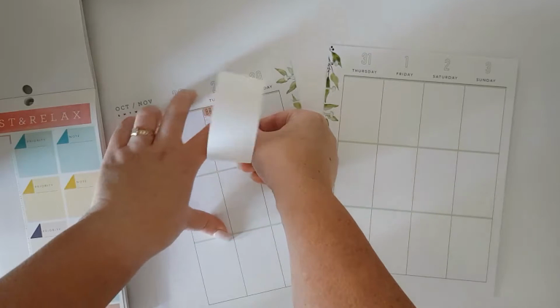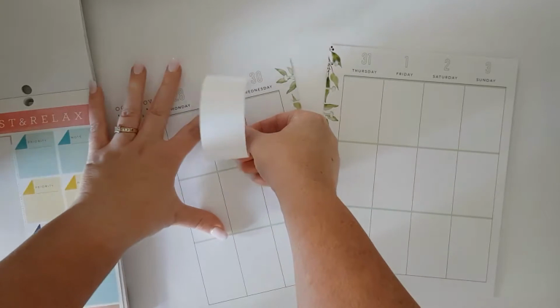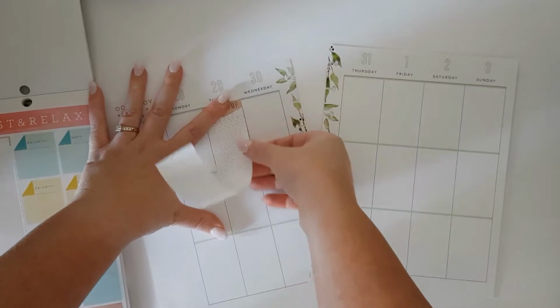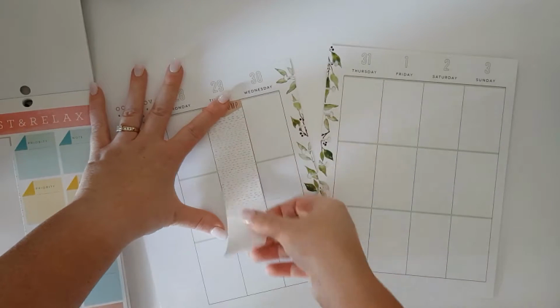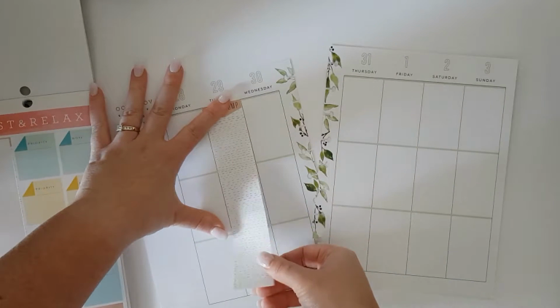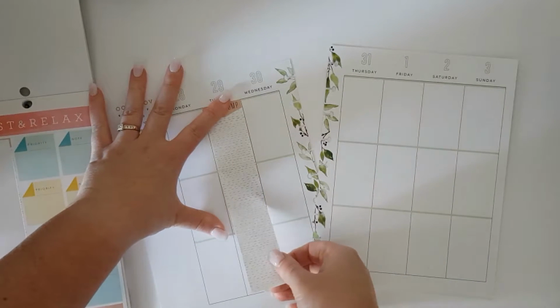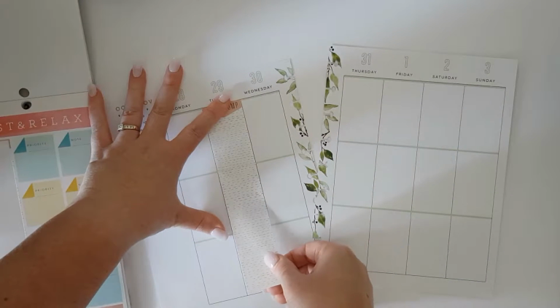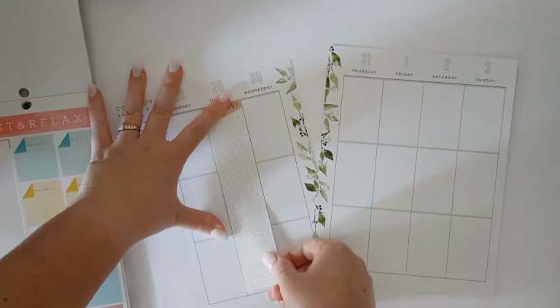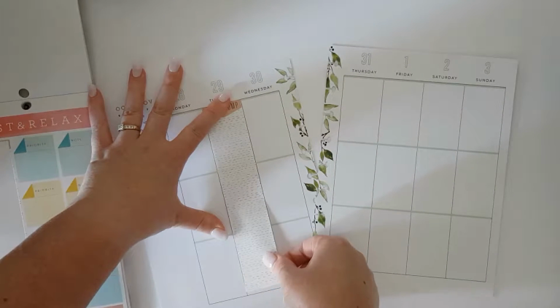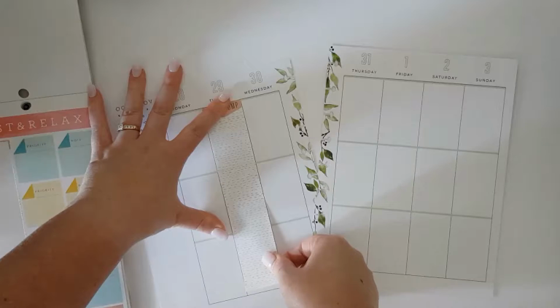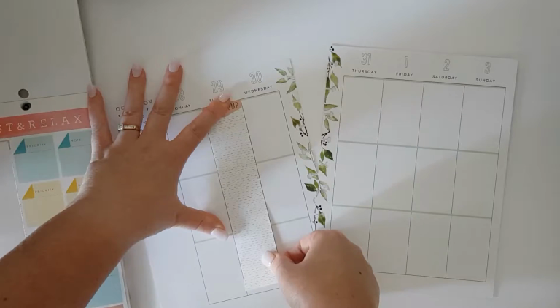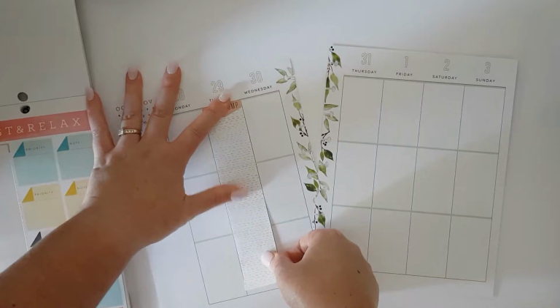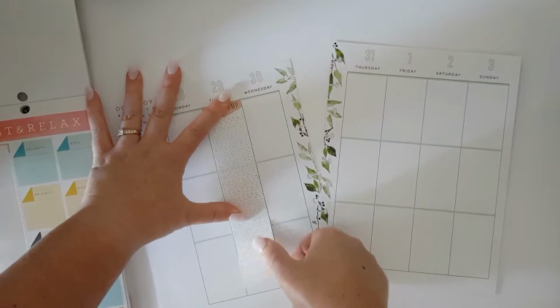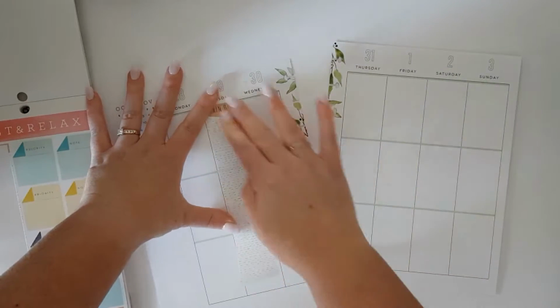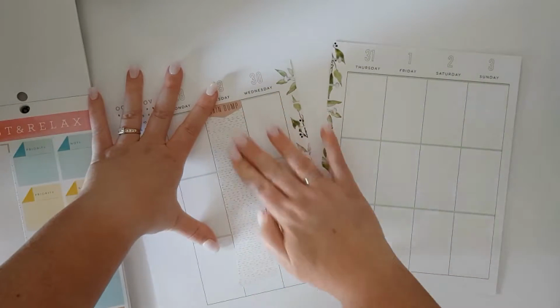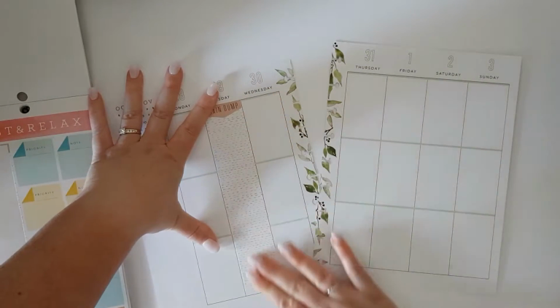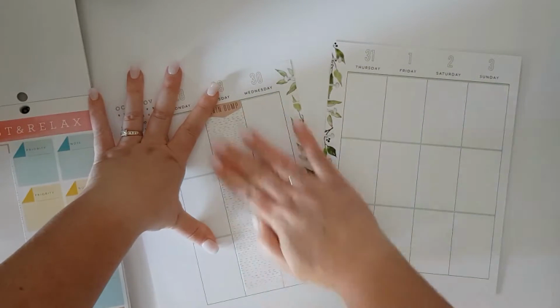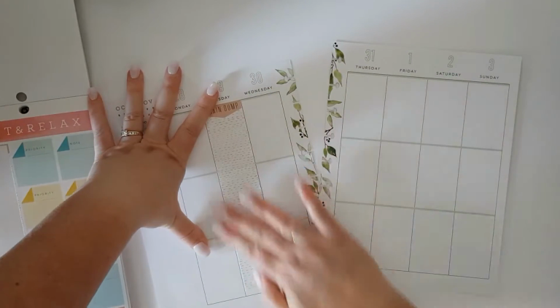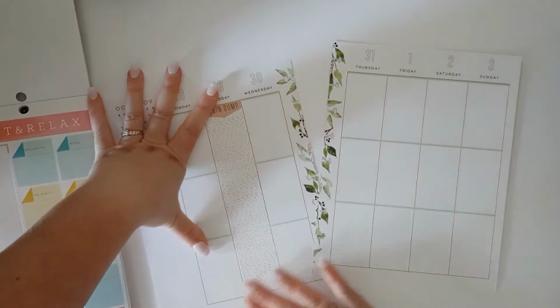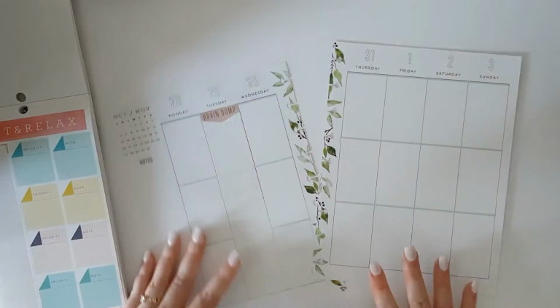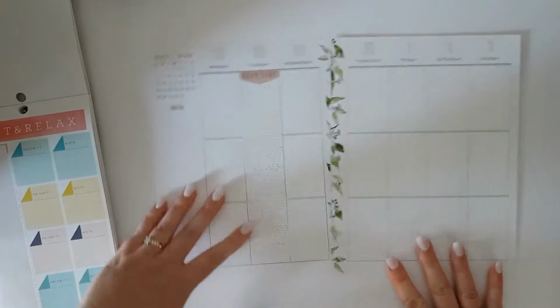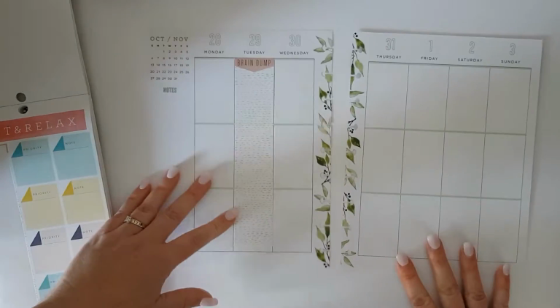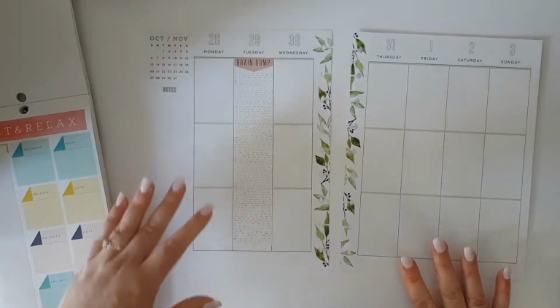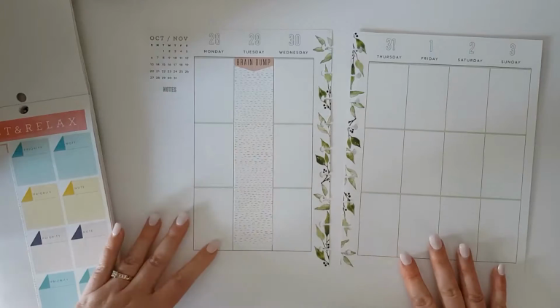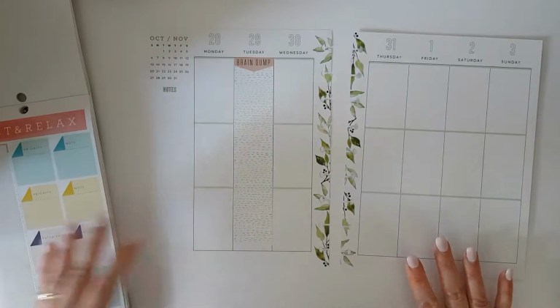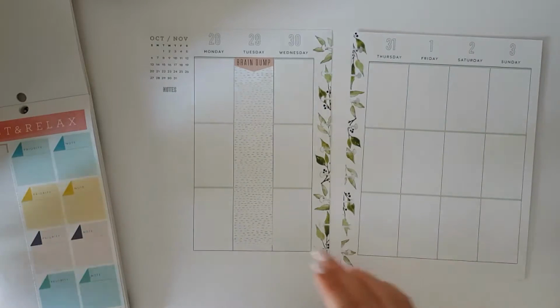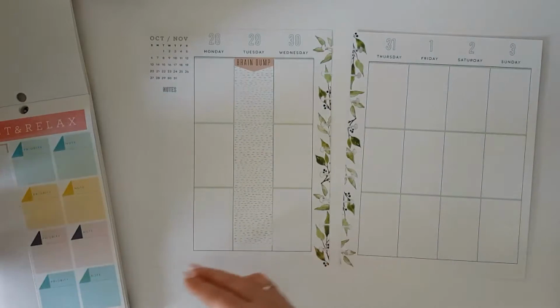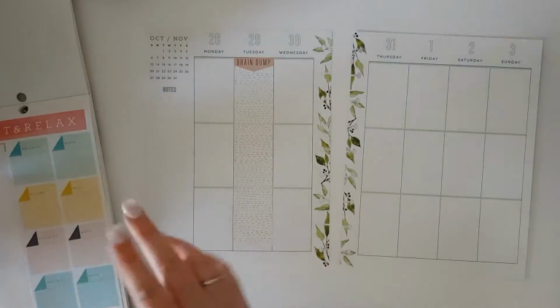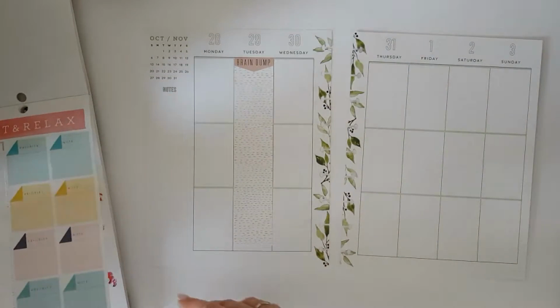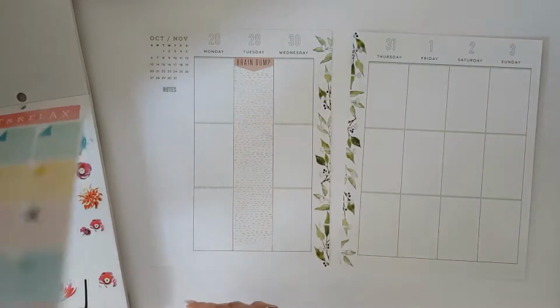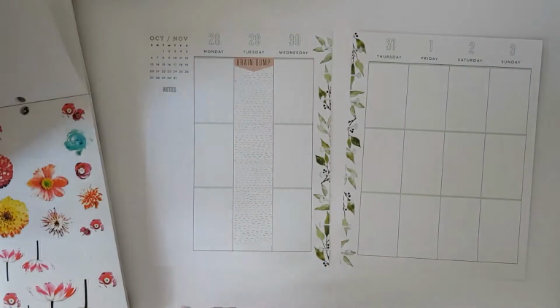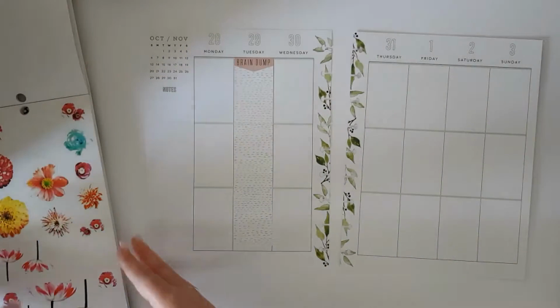Every week I don't have one consistent layout, because every week's different — we've got different things on. So I like just to have a bit of flexibility in how we do things.